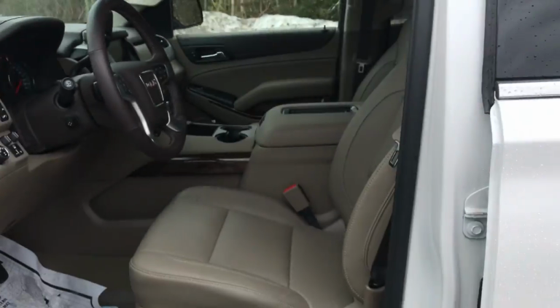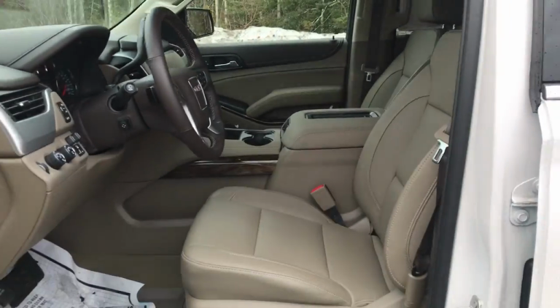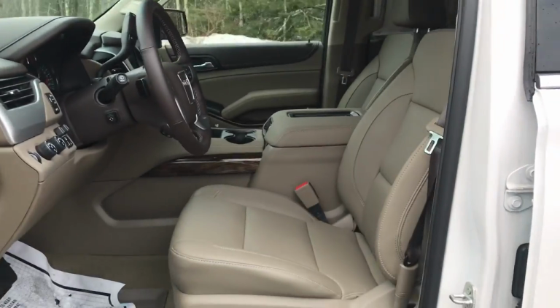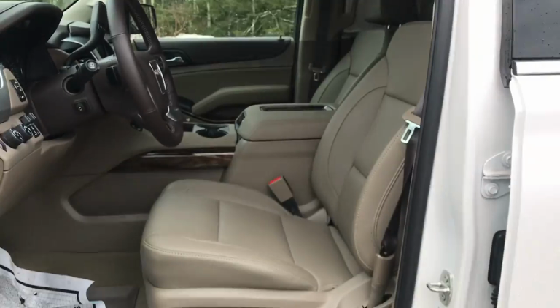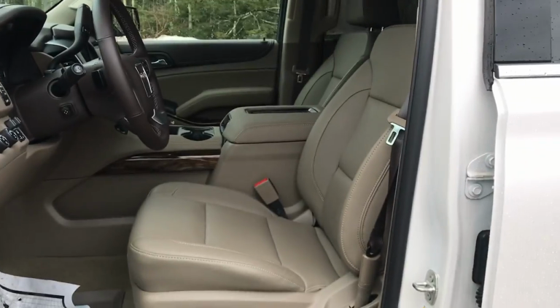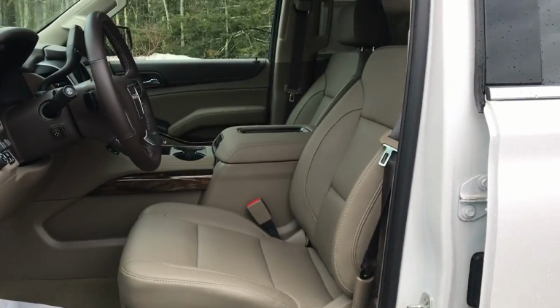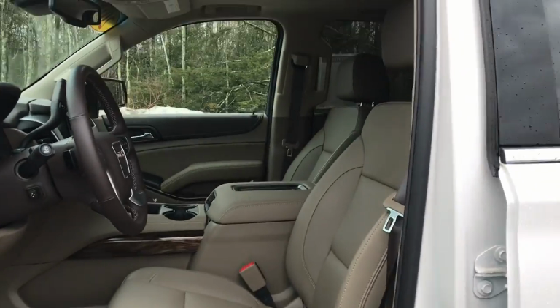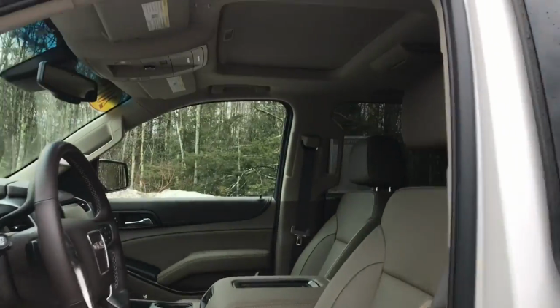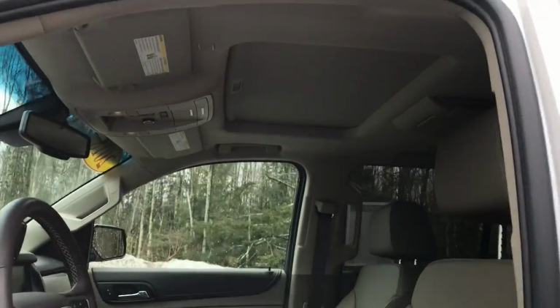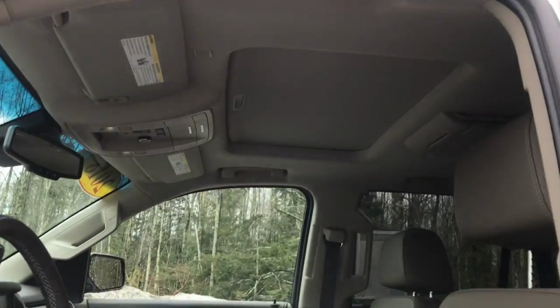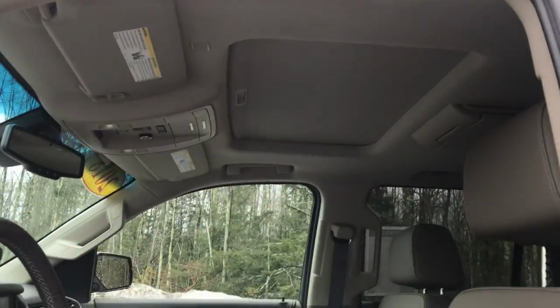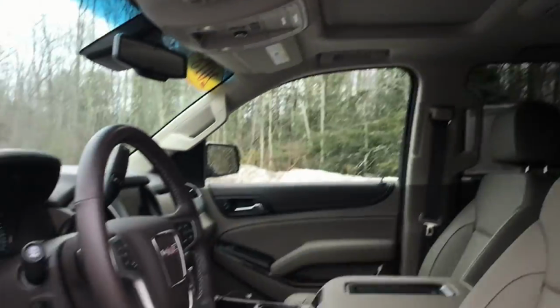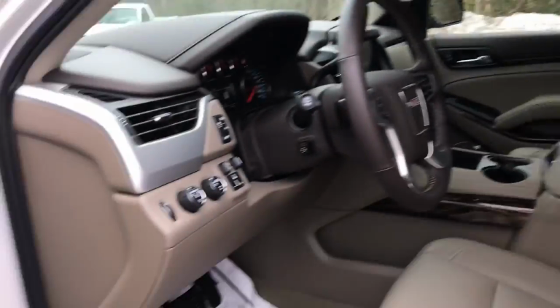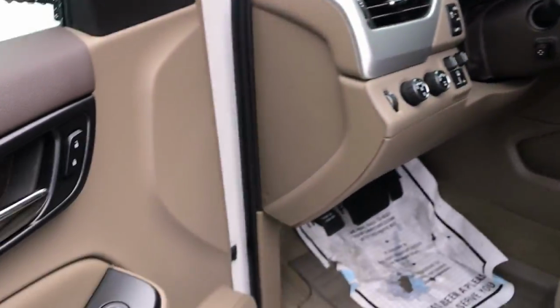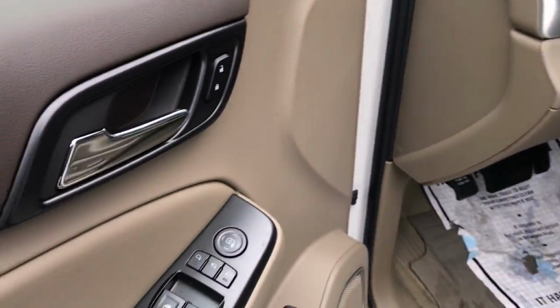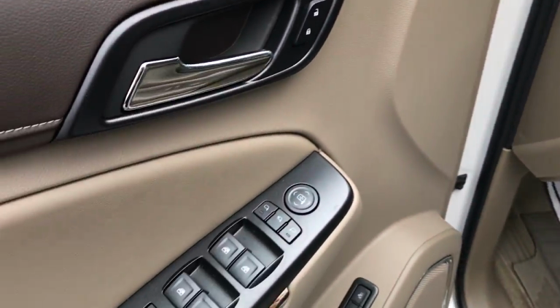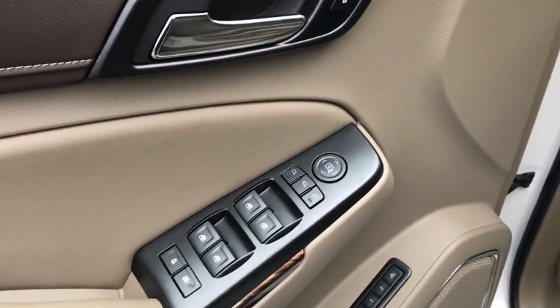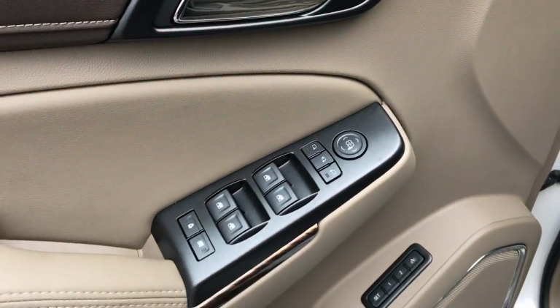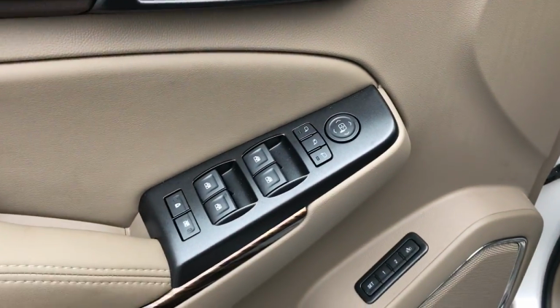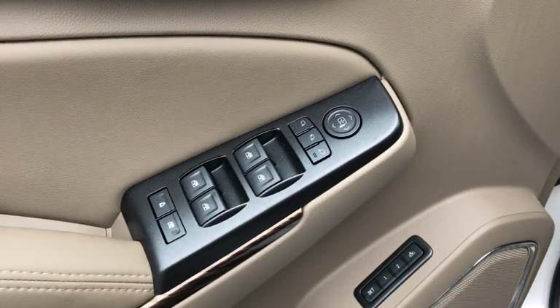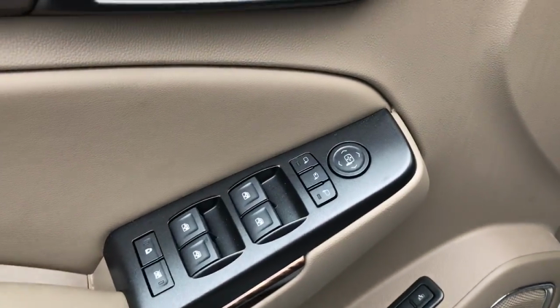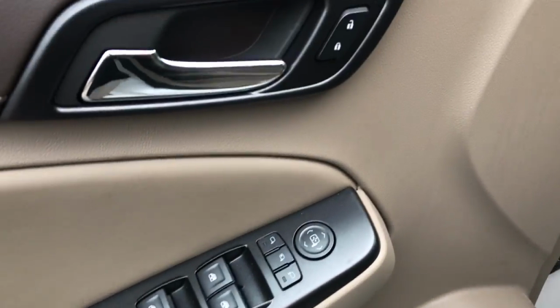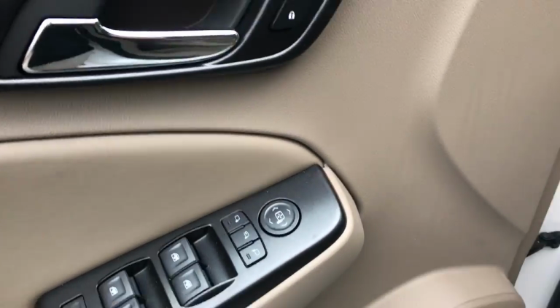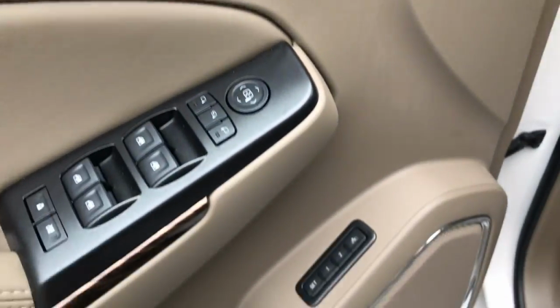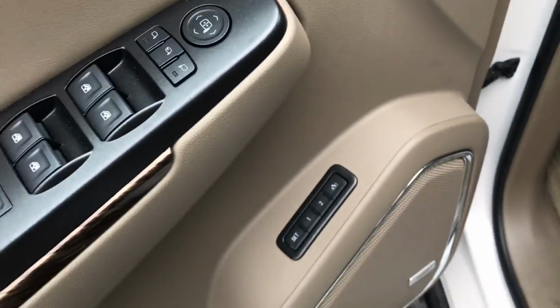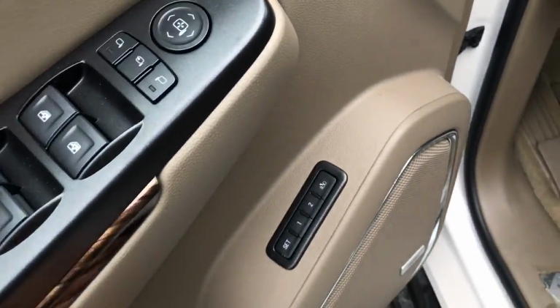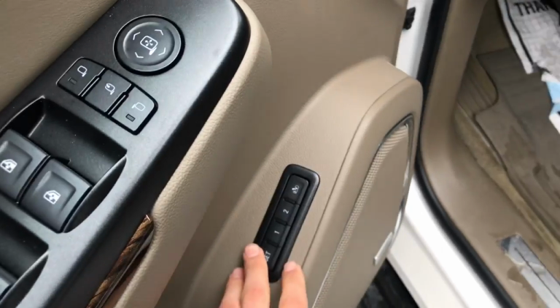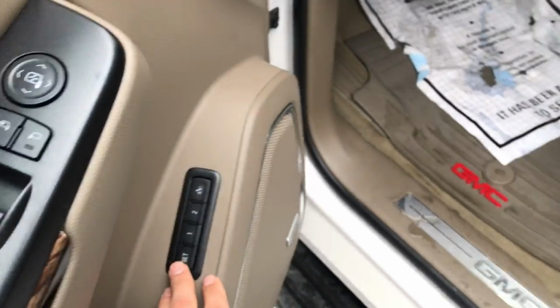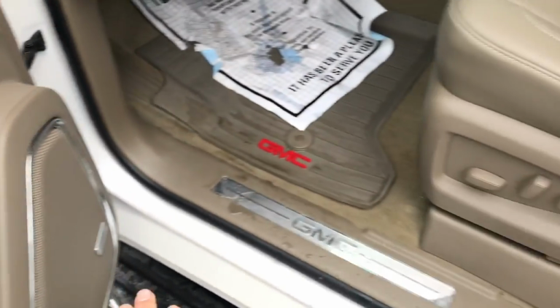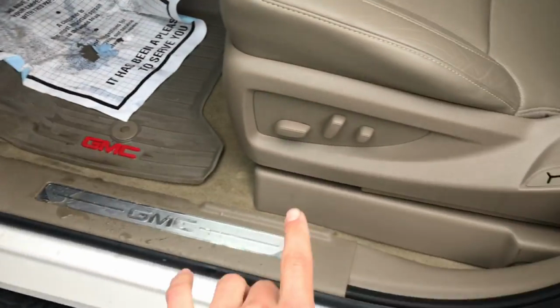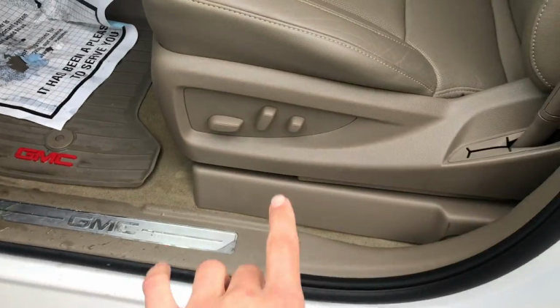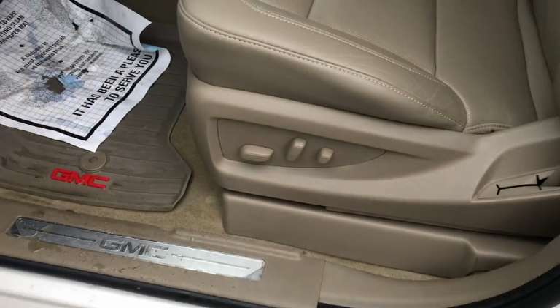You got your light colored leather interior, you got your sunroof up top, driver door panel here, you got your power windows, mirrors and locks, as well as your memory settings for your power driver seat.